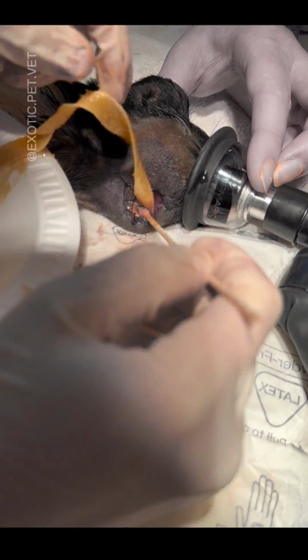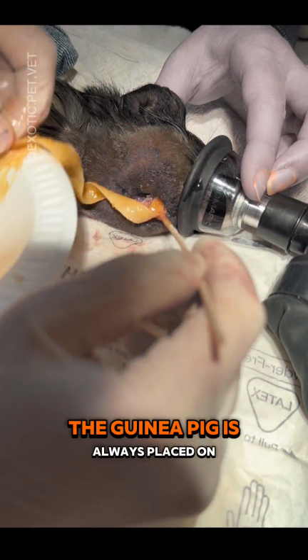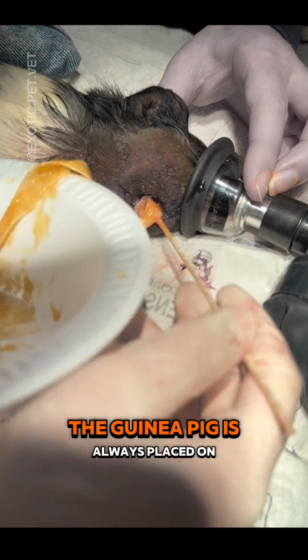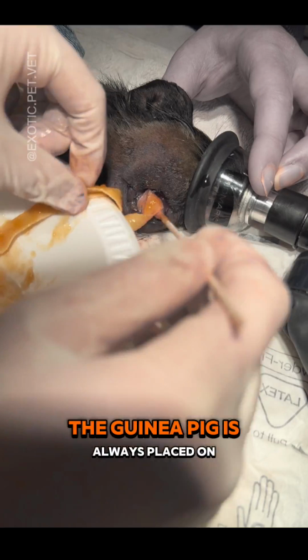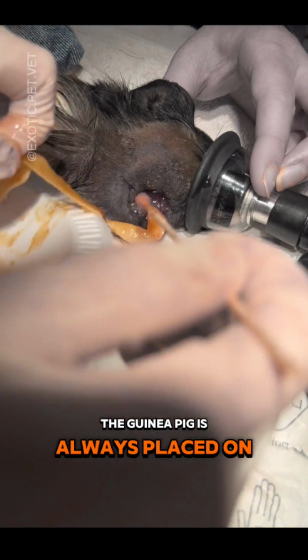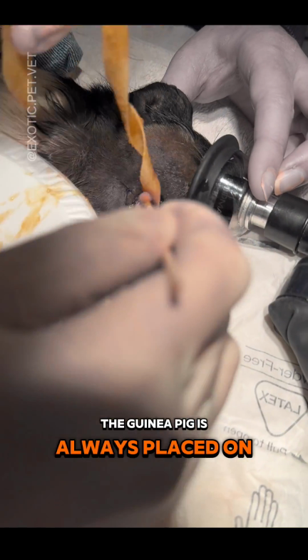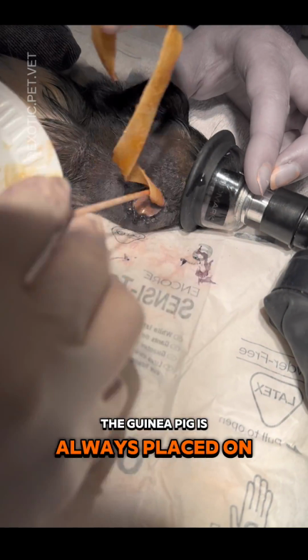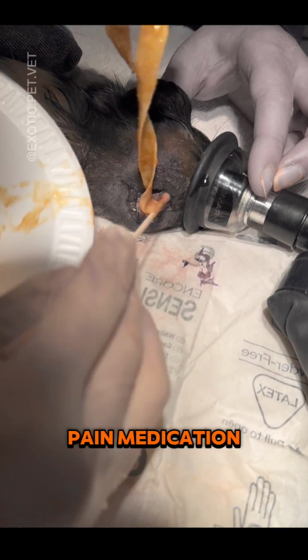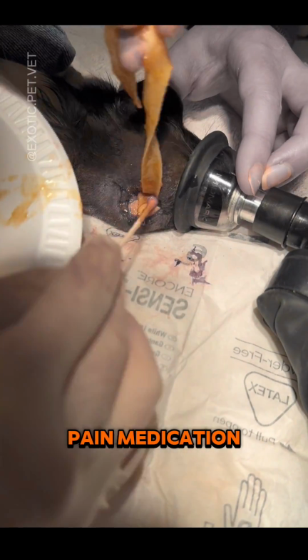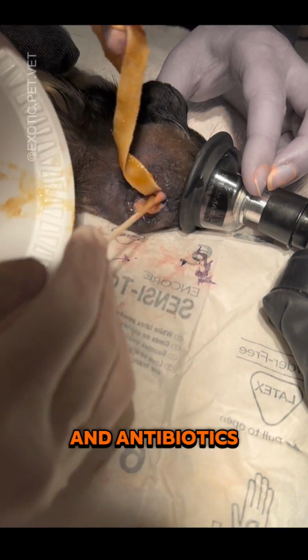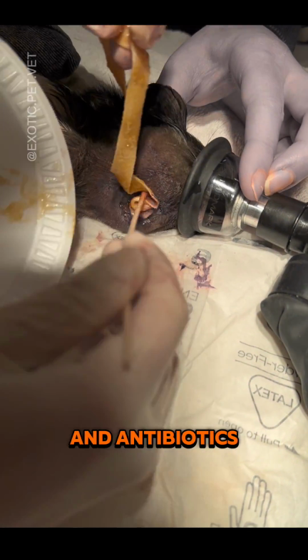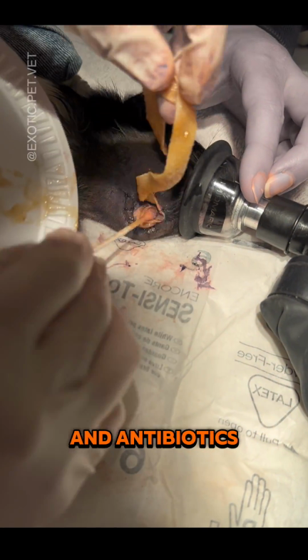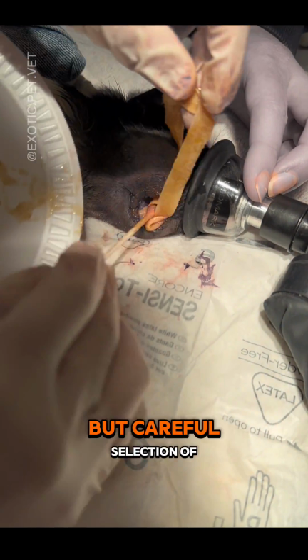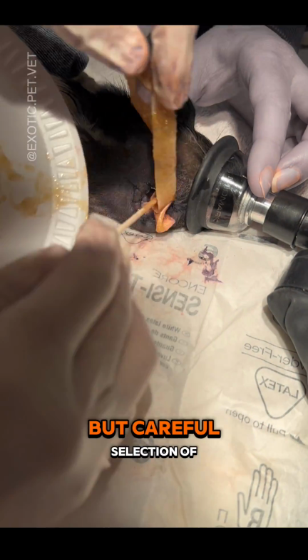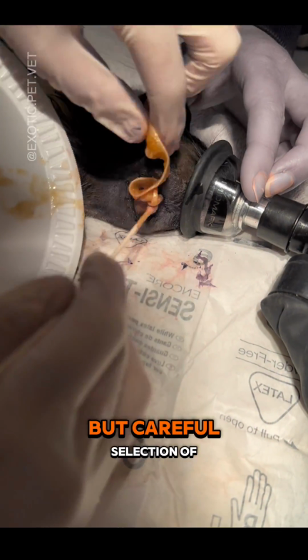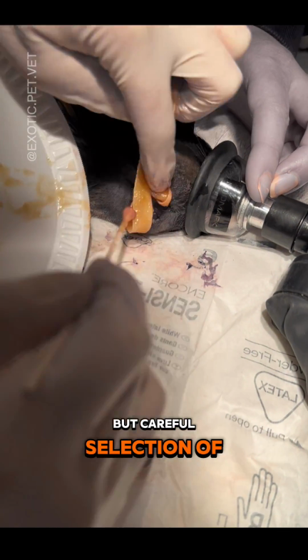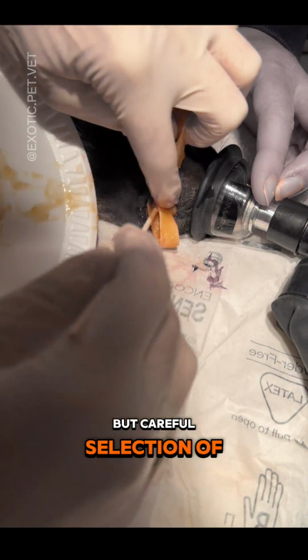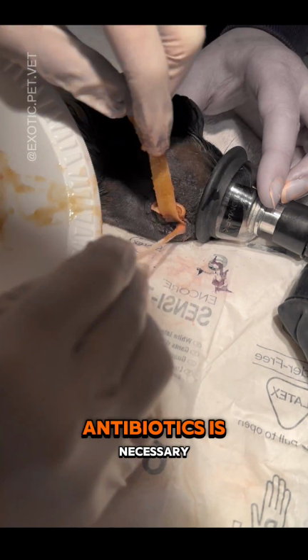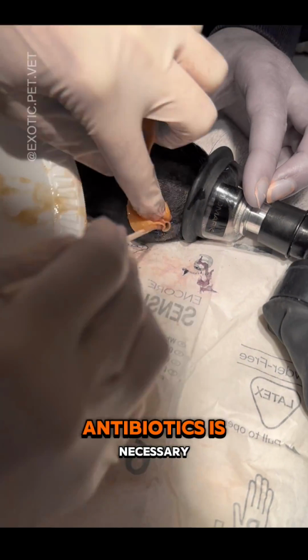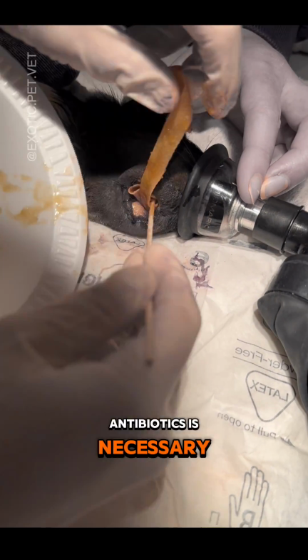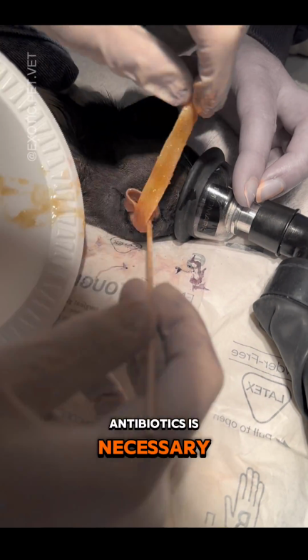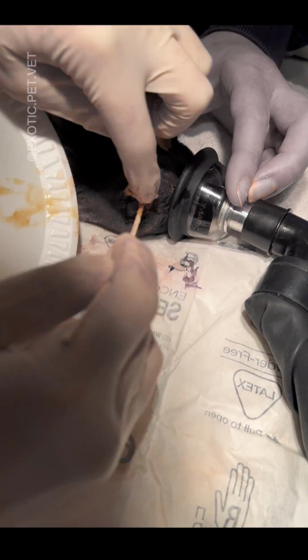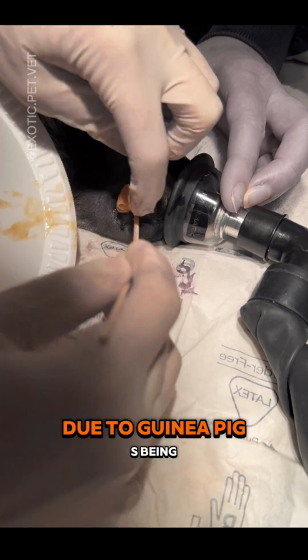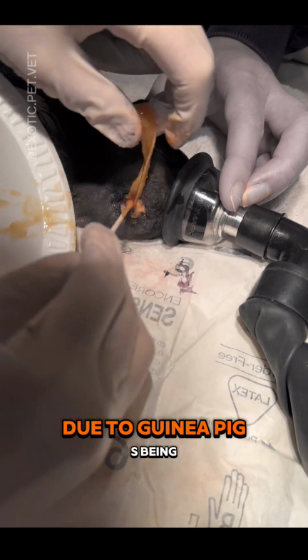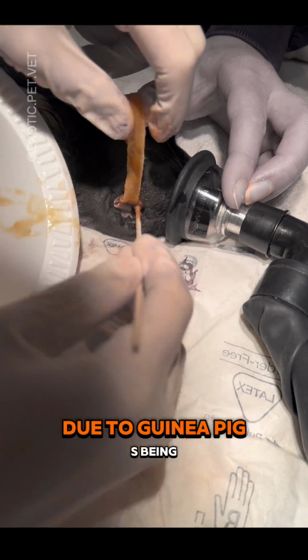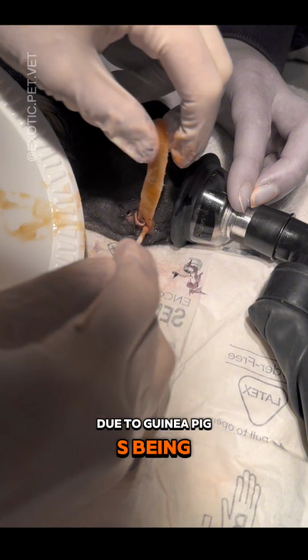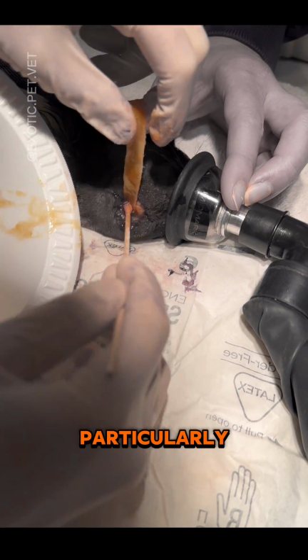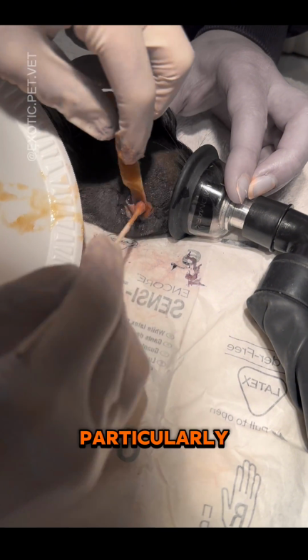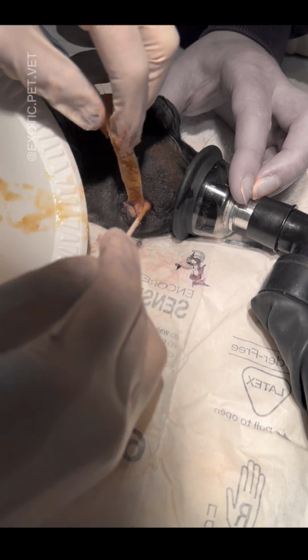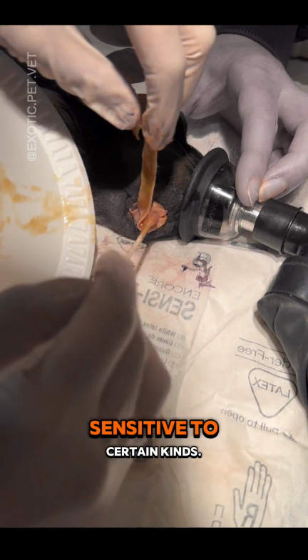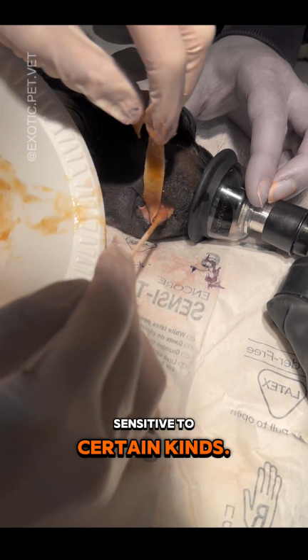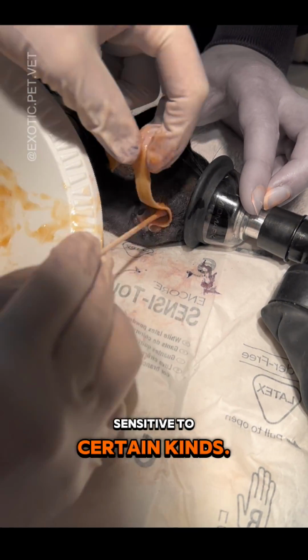The guinea pig is always placed on pain medication and antibiotics, but careful selection of antibiotics is necessary due to guinea pigs being particularly sensitive to certain kinds.